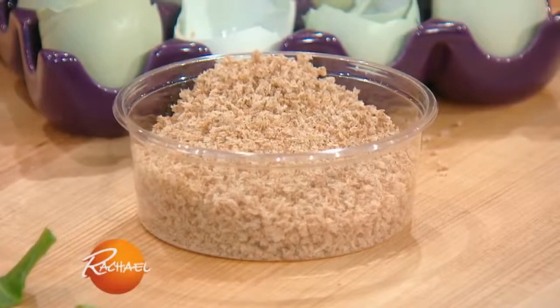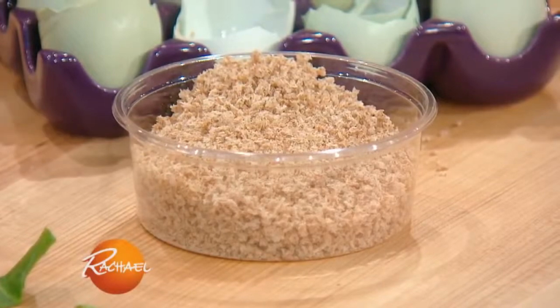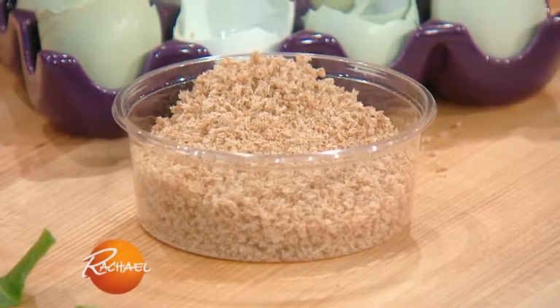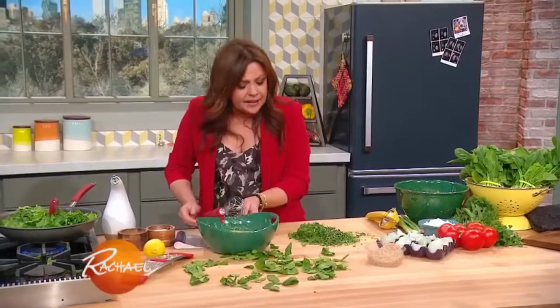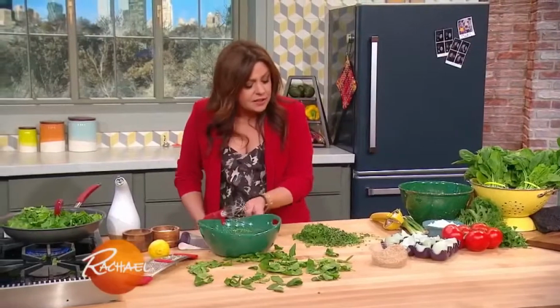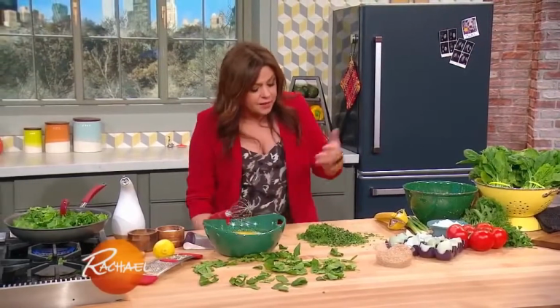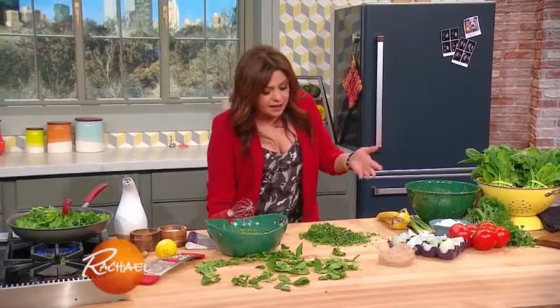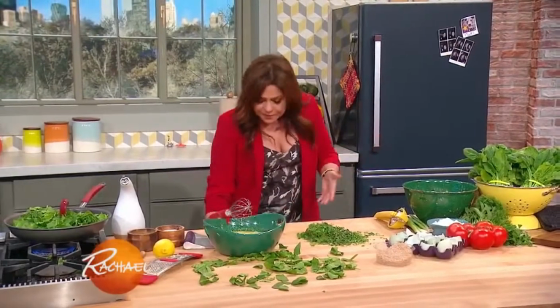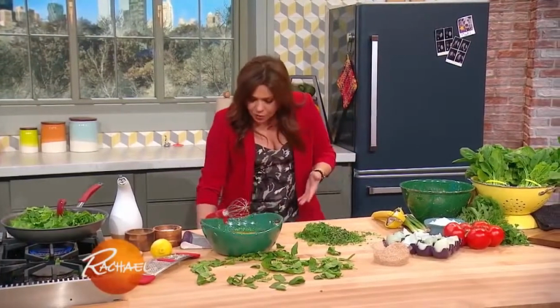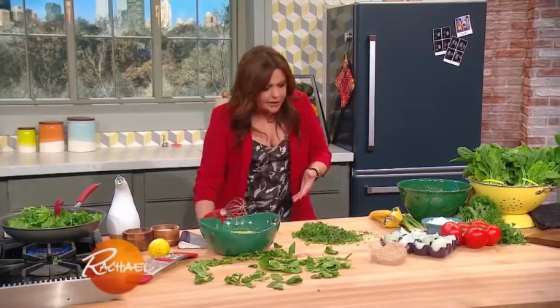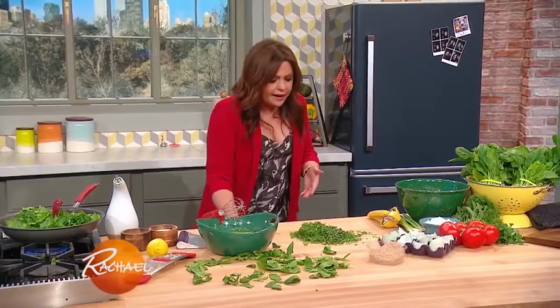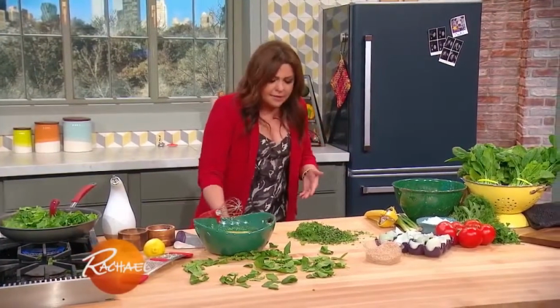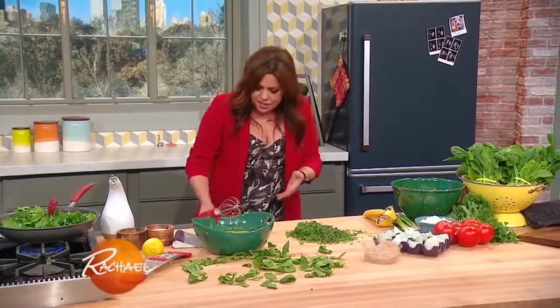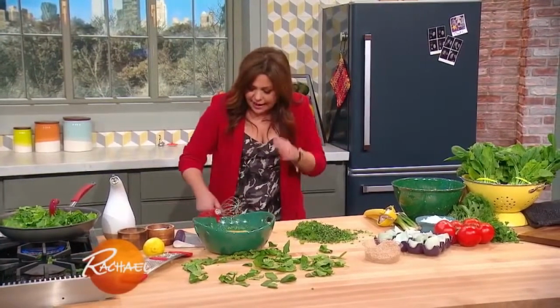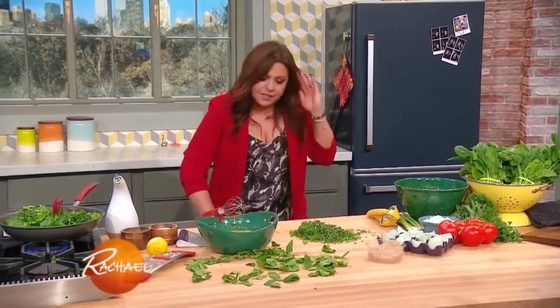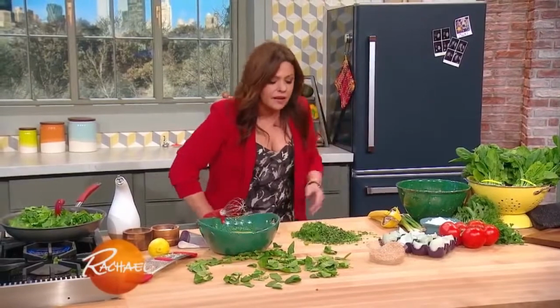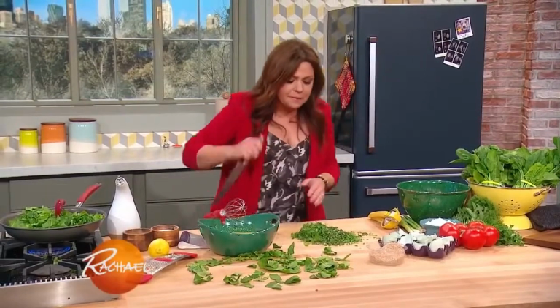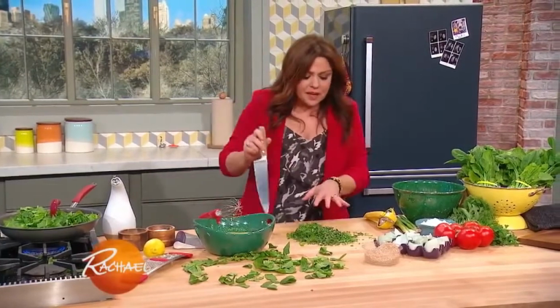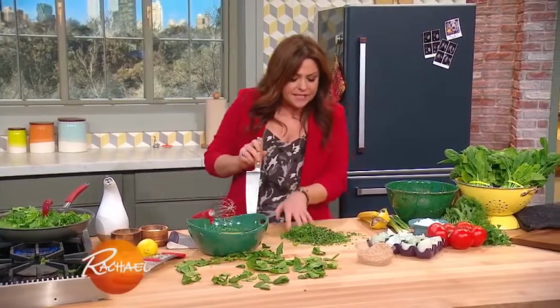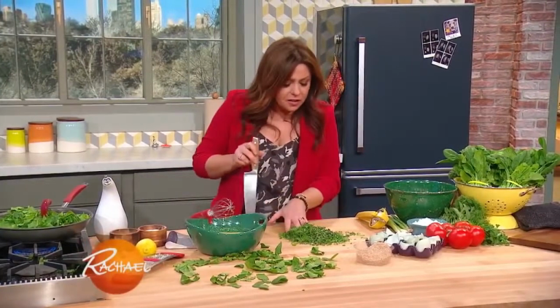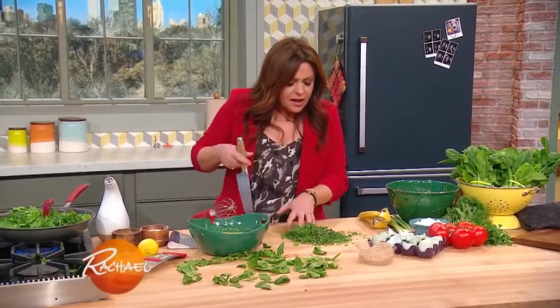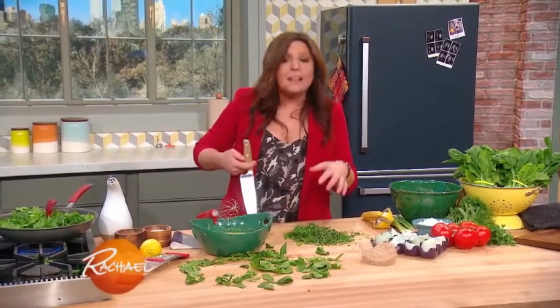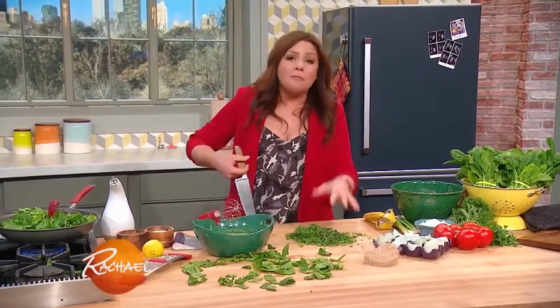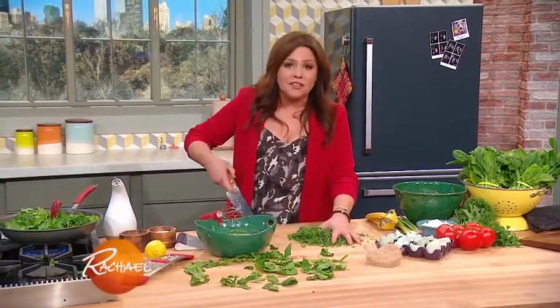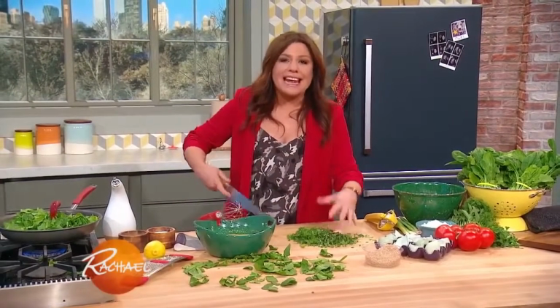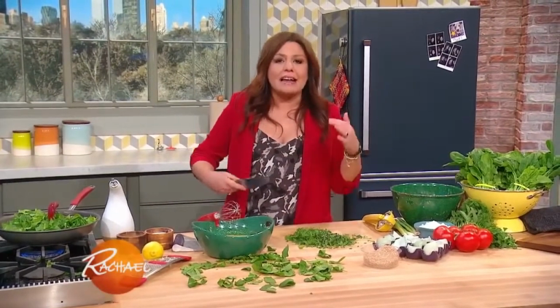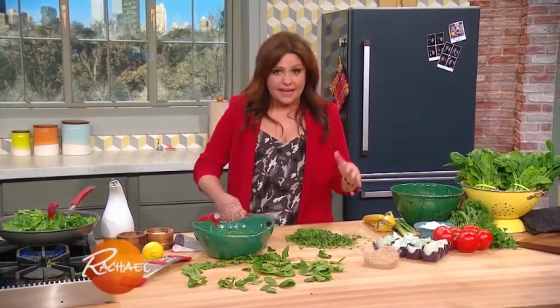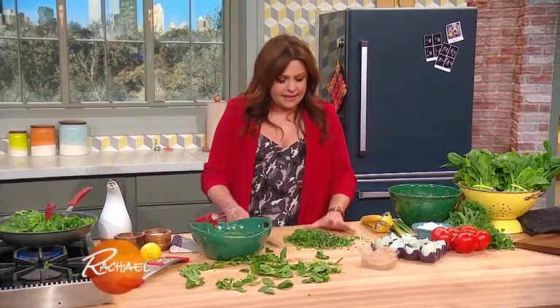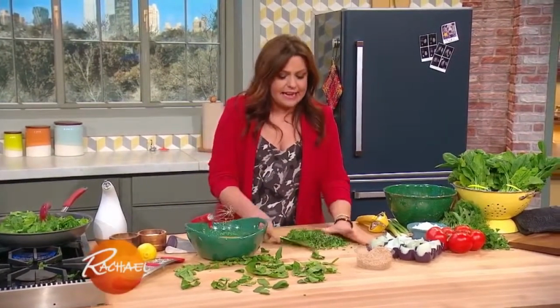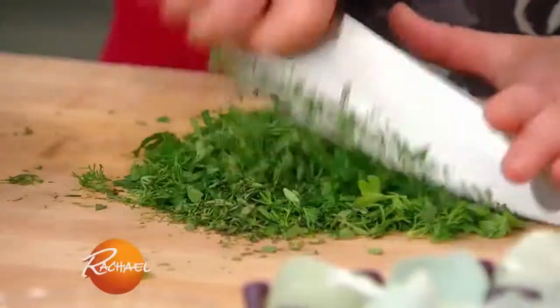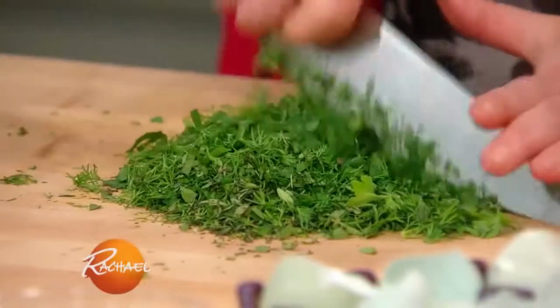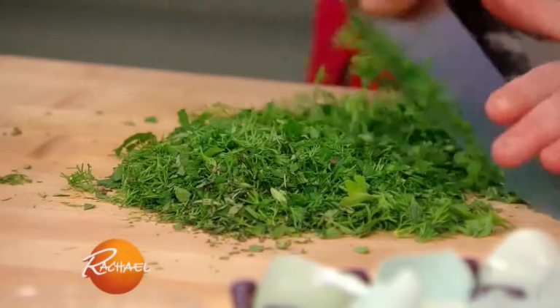Instead of adding just a little bit of dill, we're going to add a combination that I absolutely love: dill, flat leaf parsley, and mint. It's killer together.